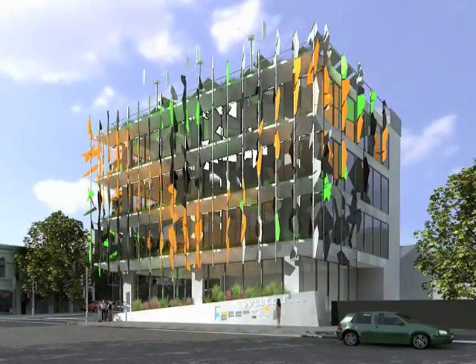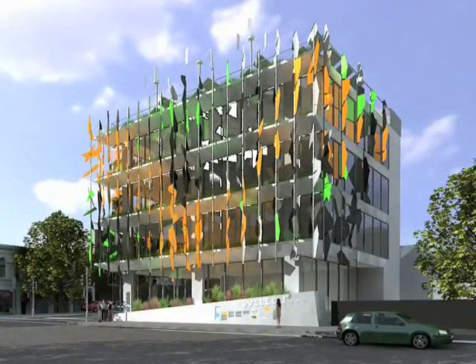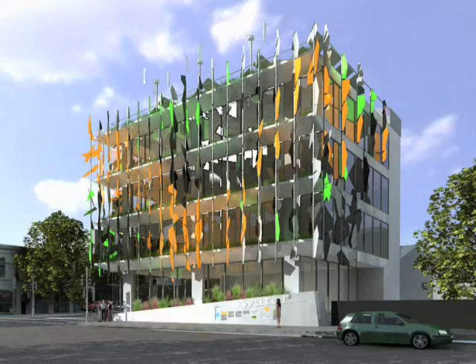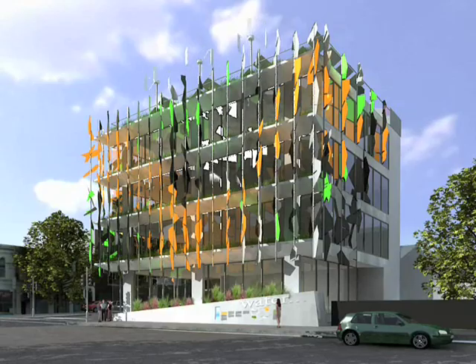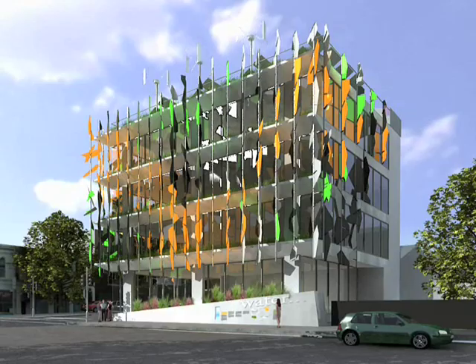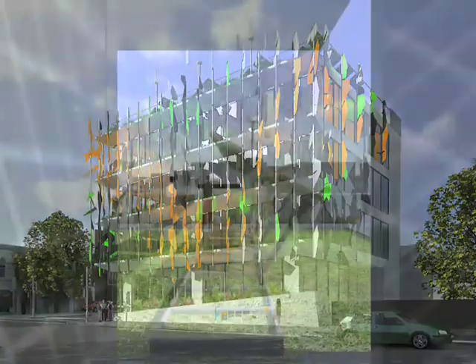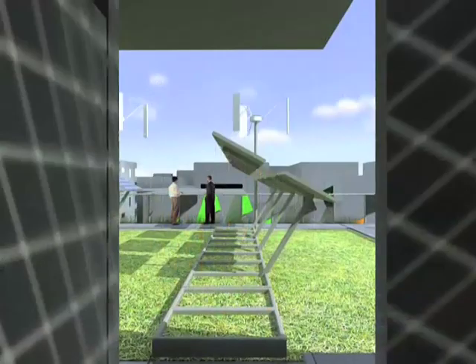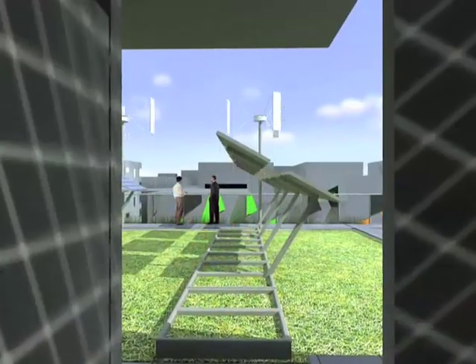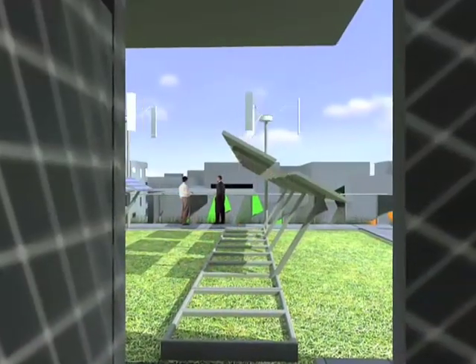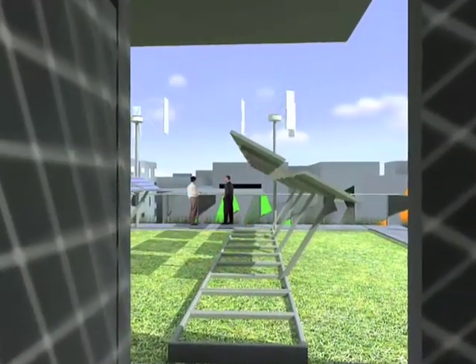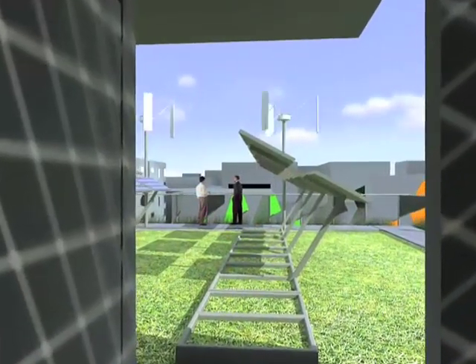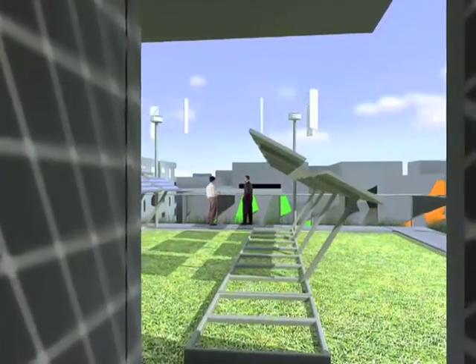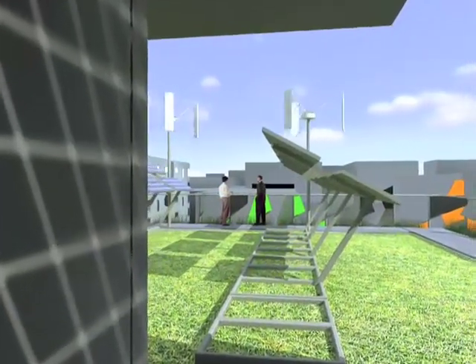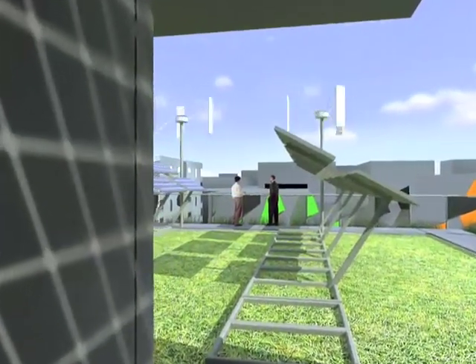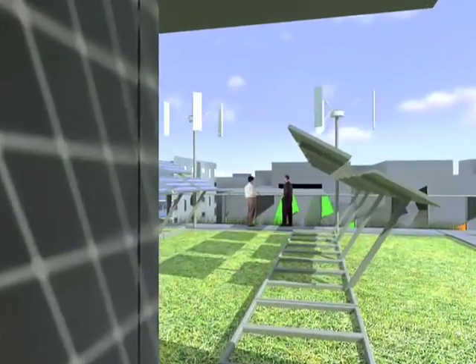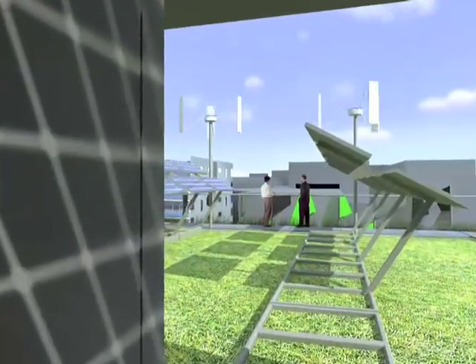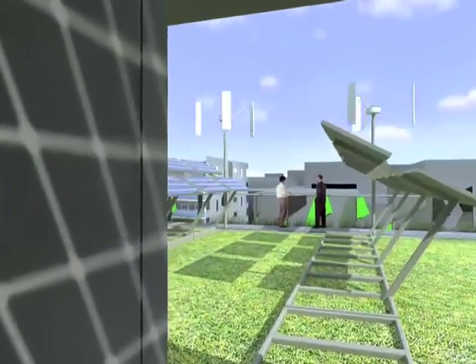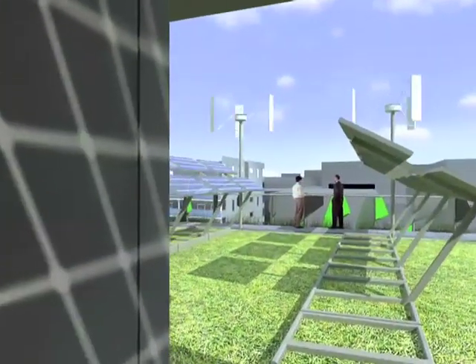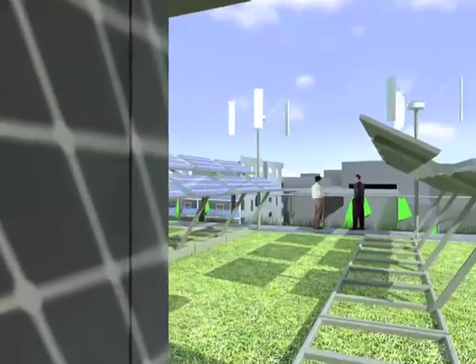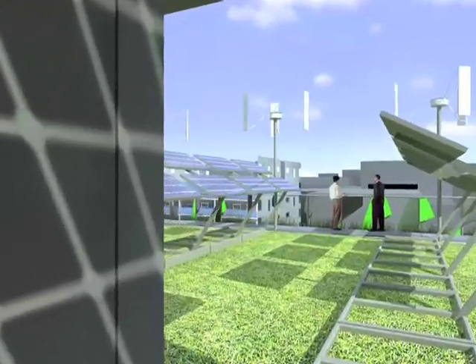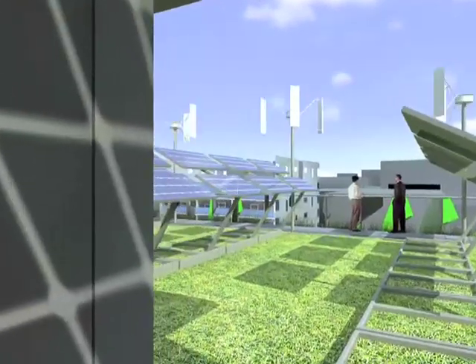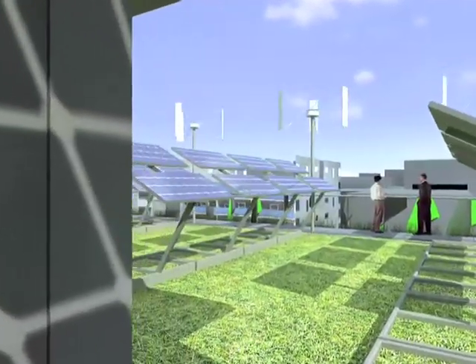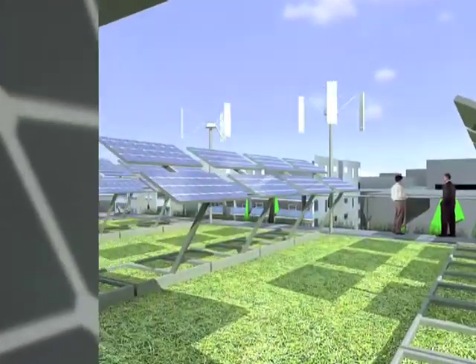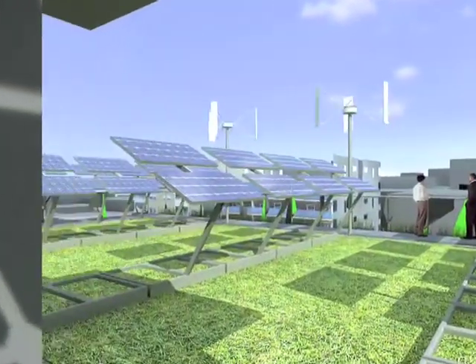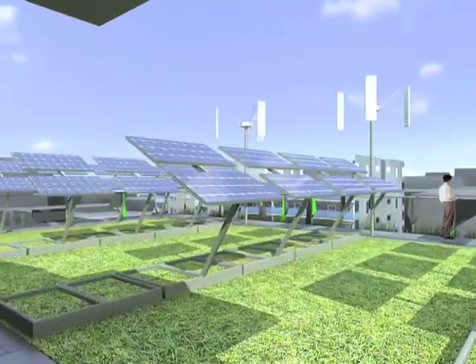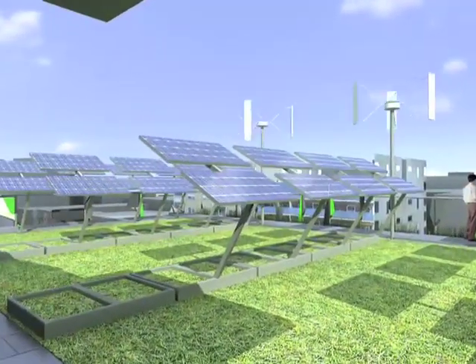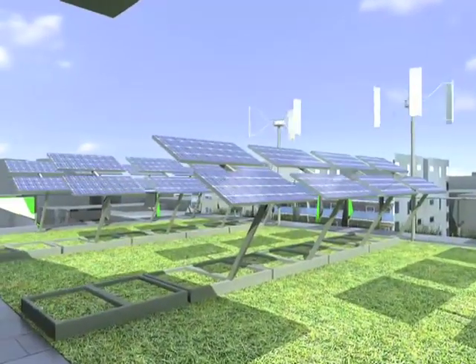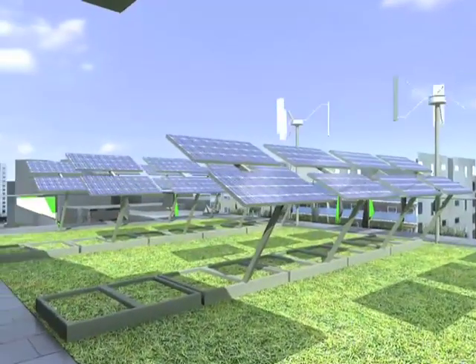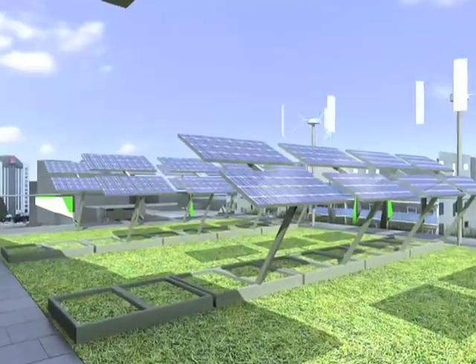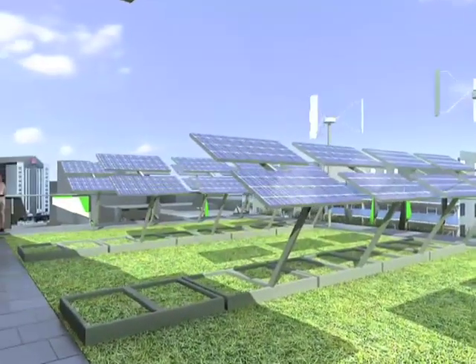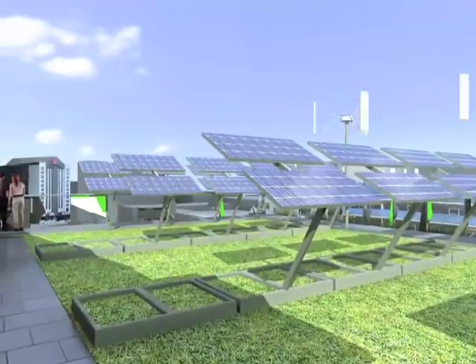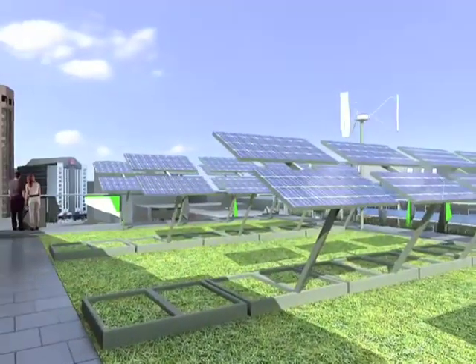The roof will be covered with native grasses, filtering the rainwater and insulating the structure, while the array of photovoltaic solar panels will convert sunlight to power.